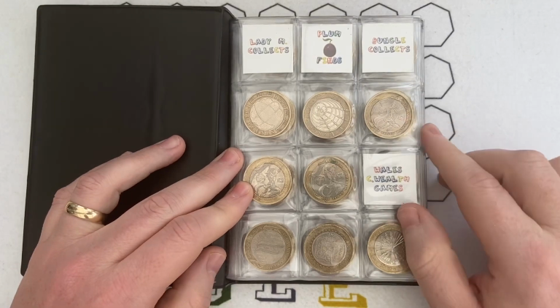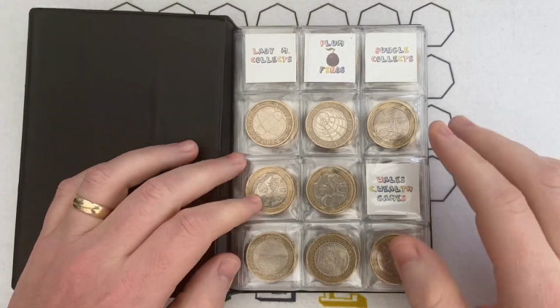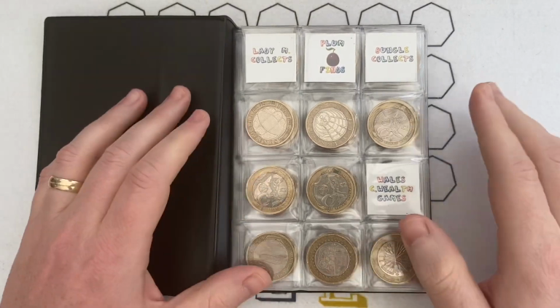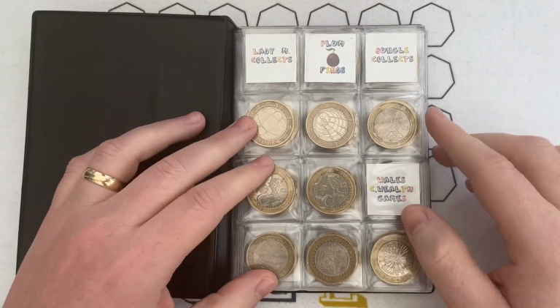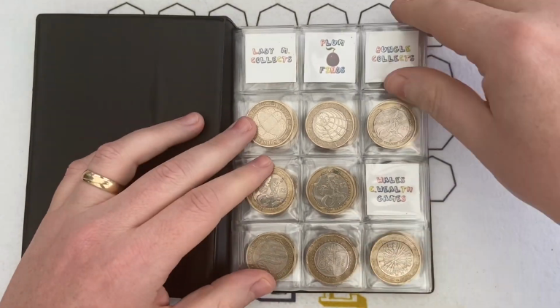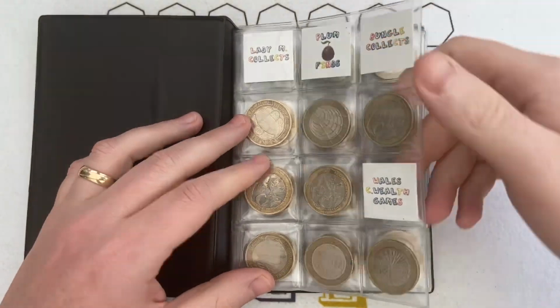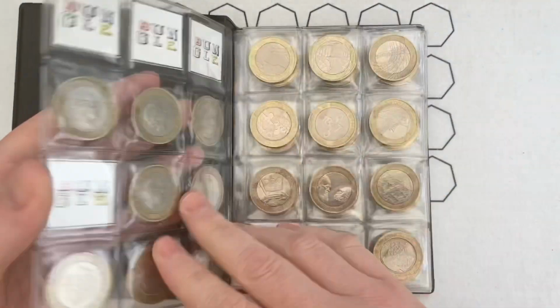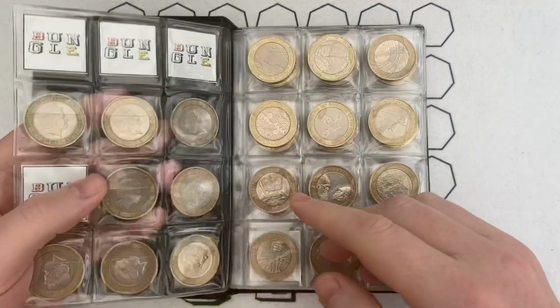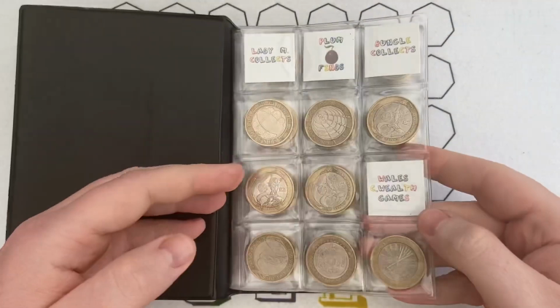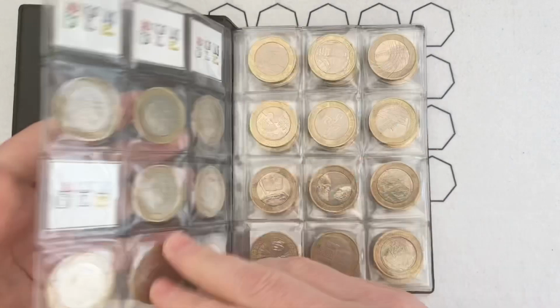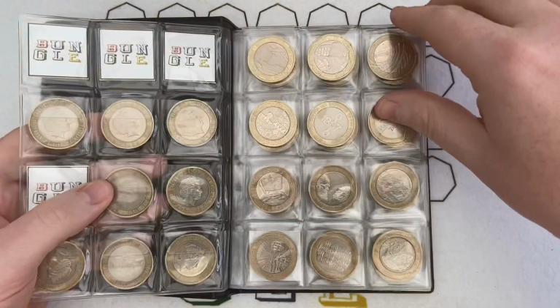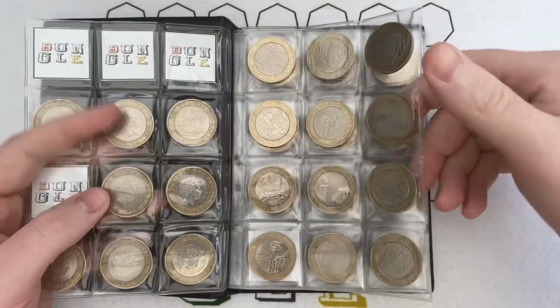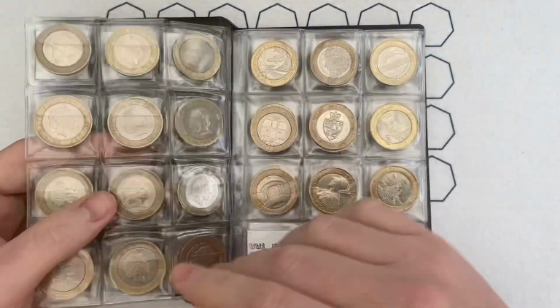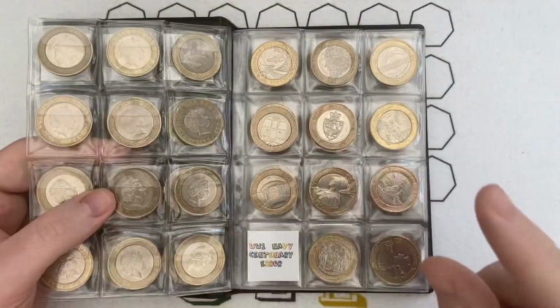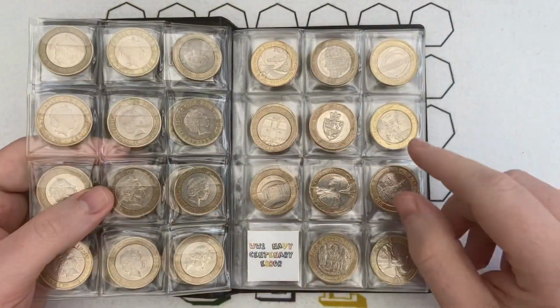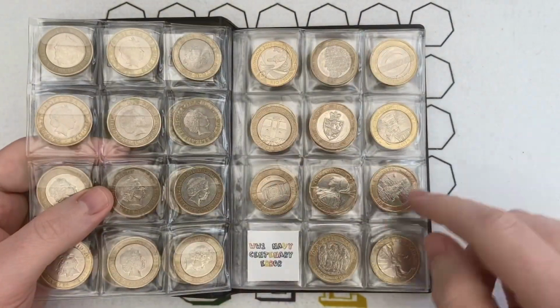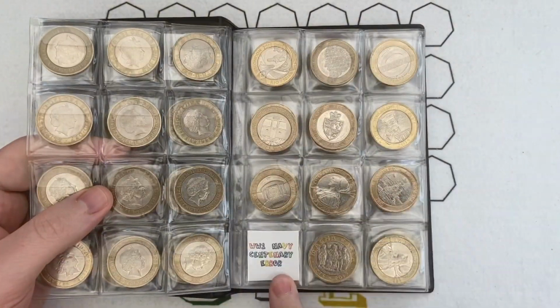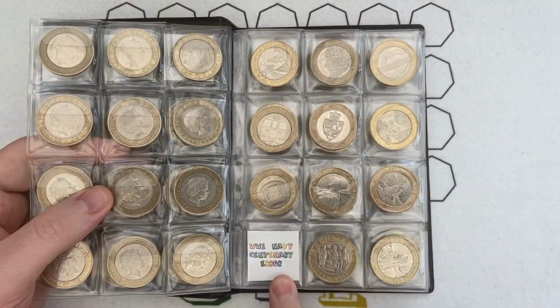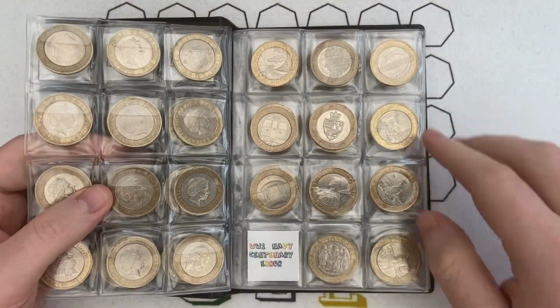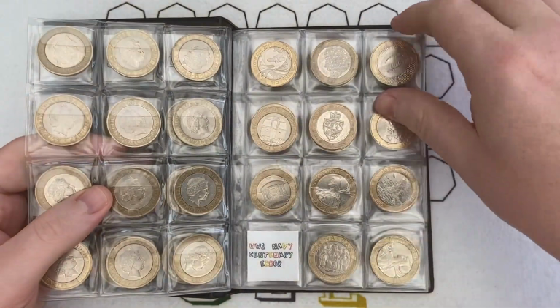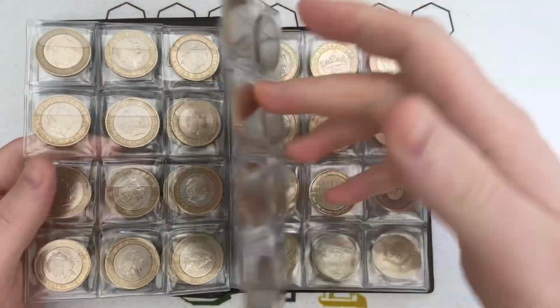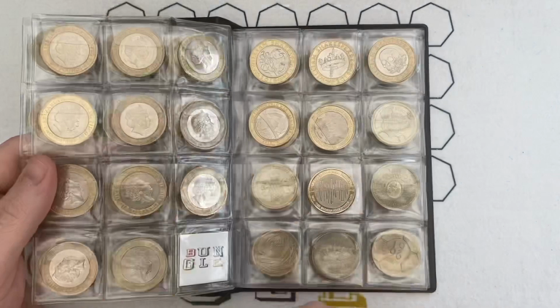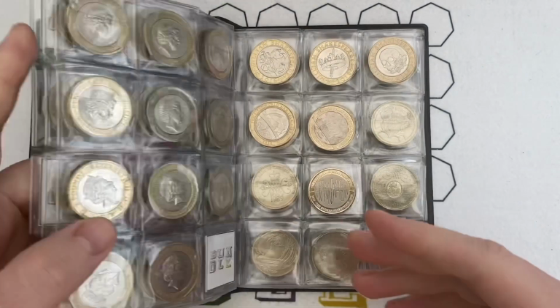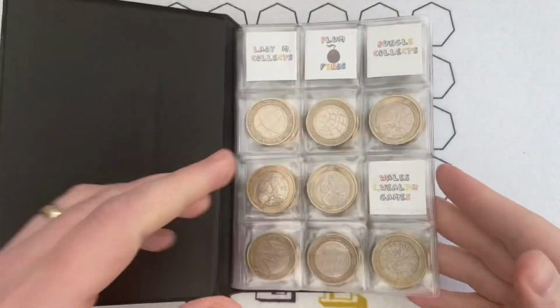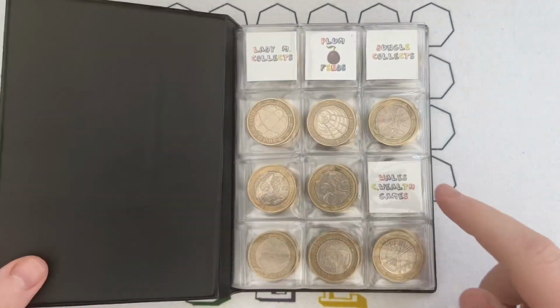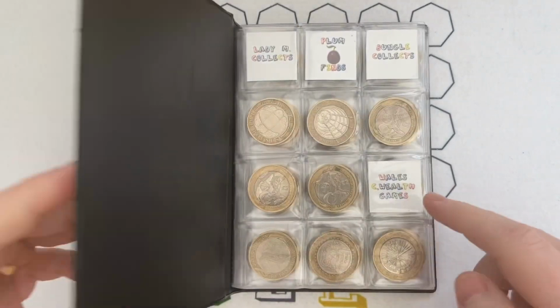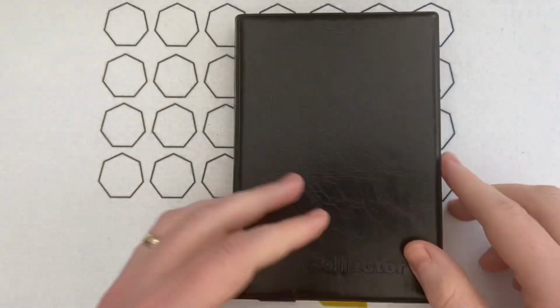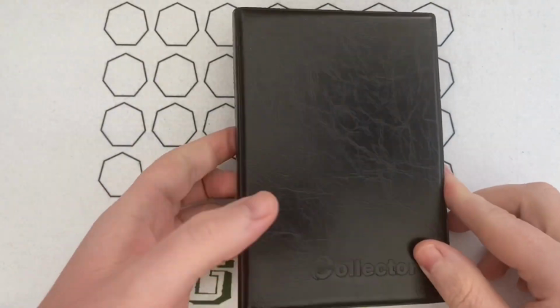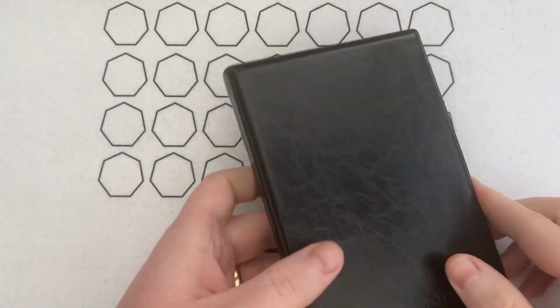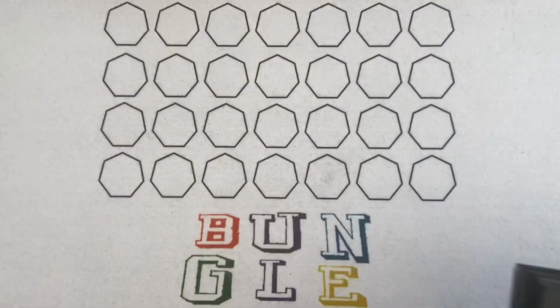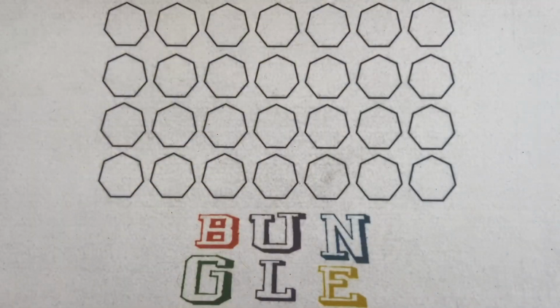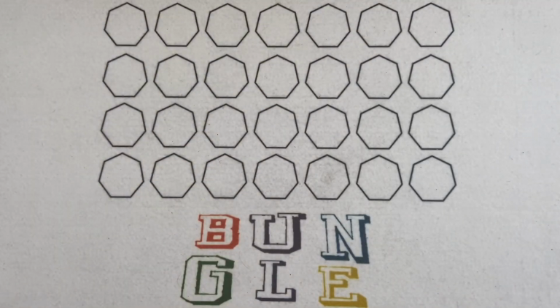It's been a while since we've done a two pound coin hunt. I also need Wales for the writing around the outside upside down, and it'd be nice to get a Navy Centenary flag error as well. But basically it's the race to Wales - if I get Wales then I'm done.